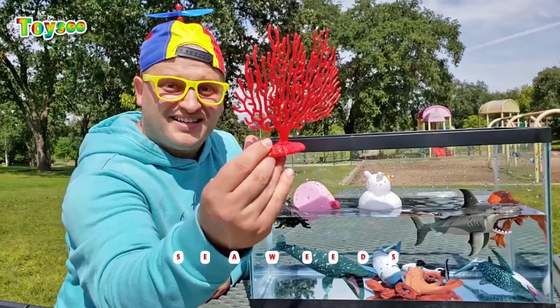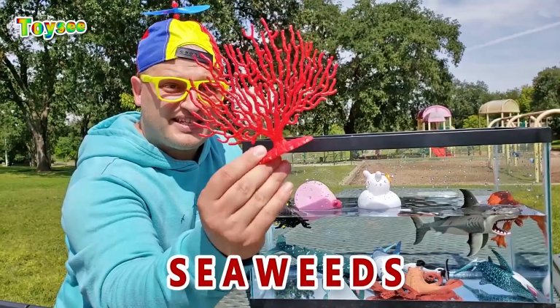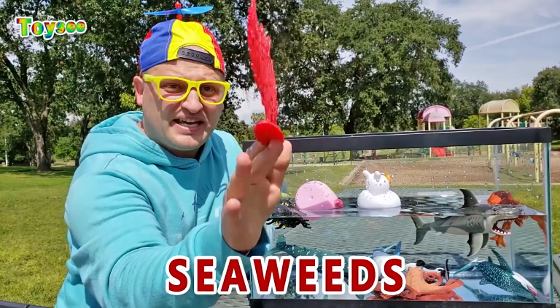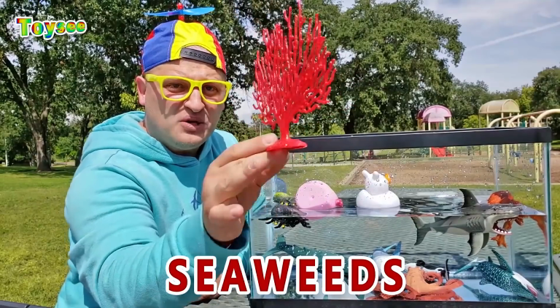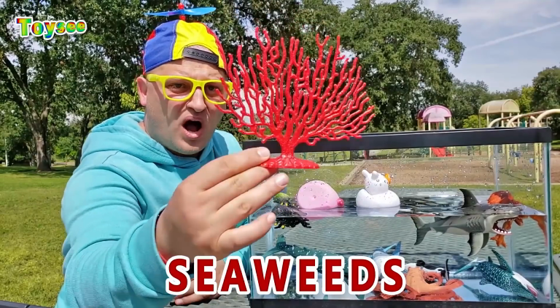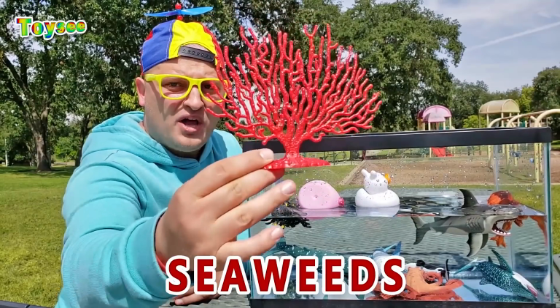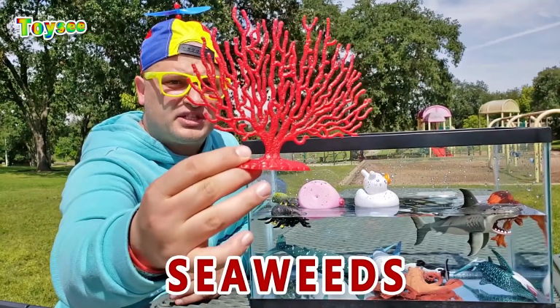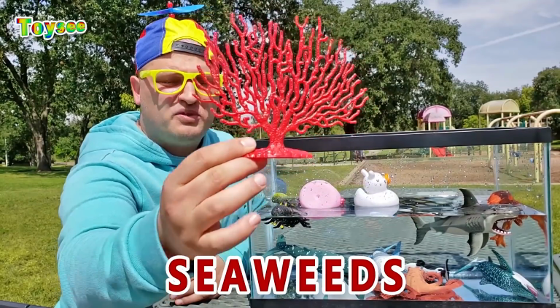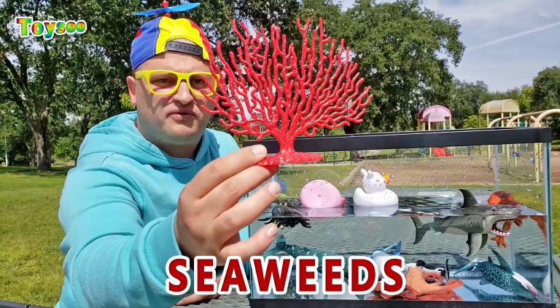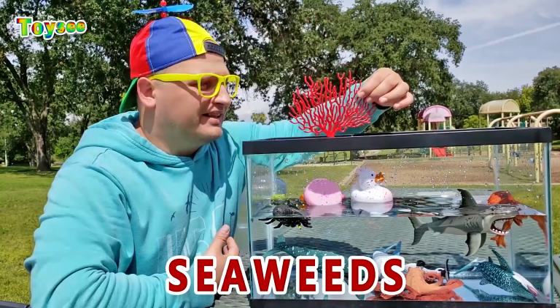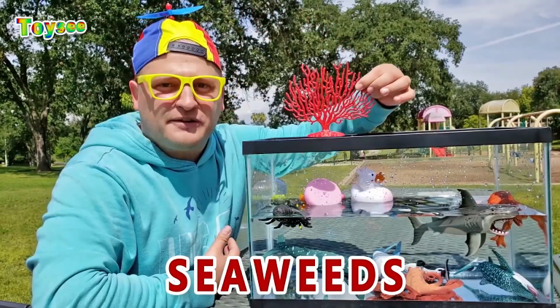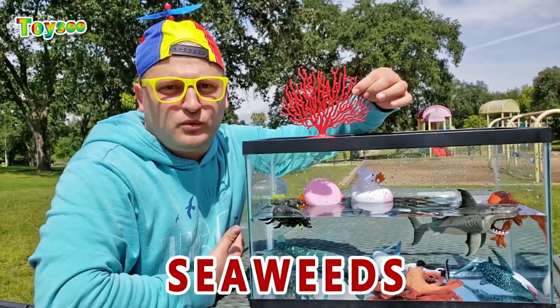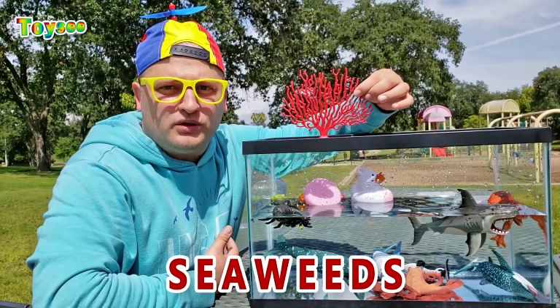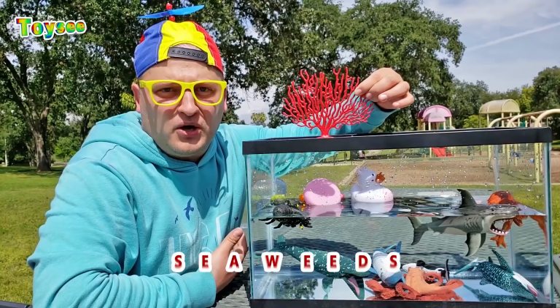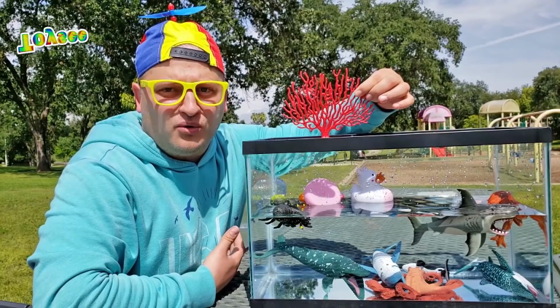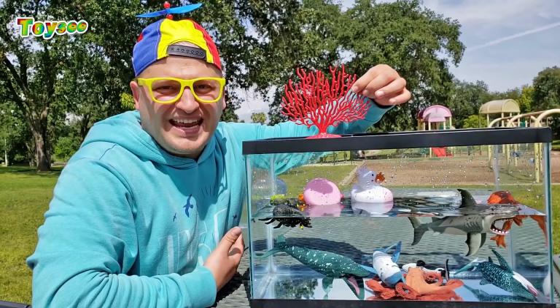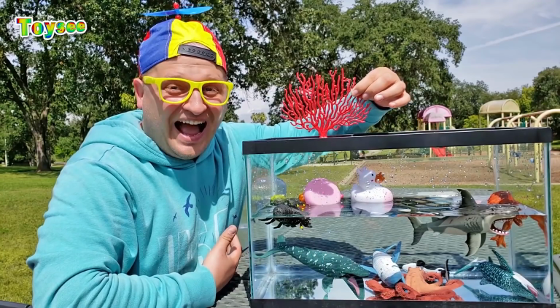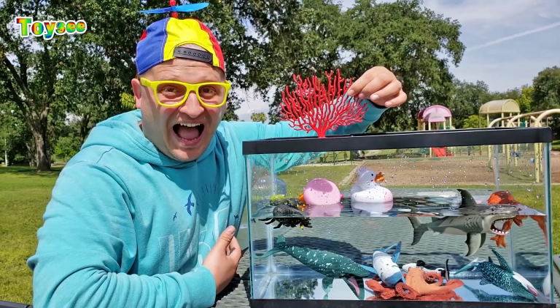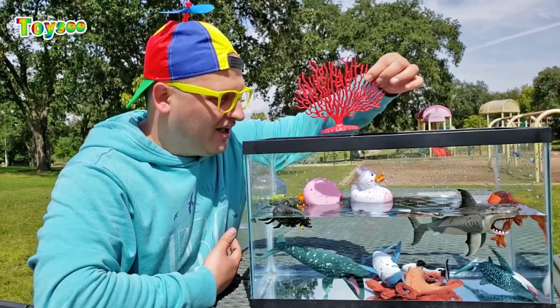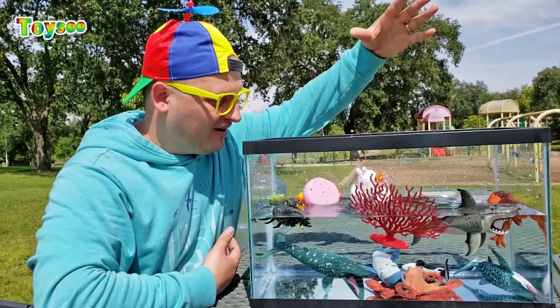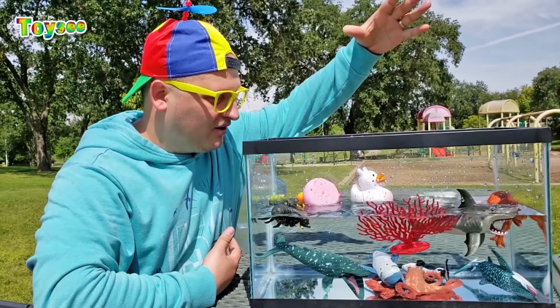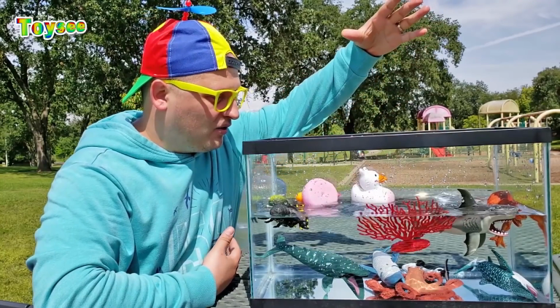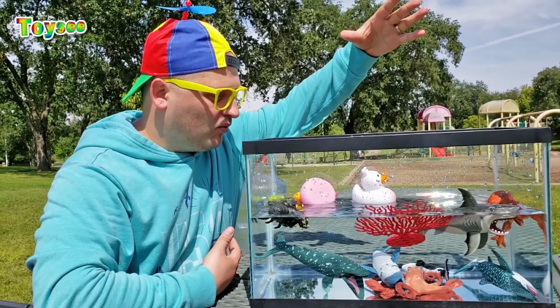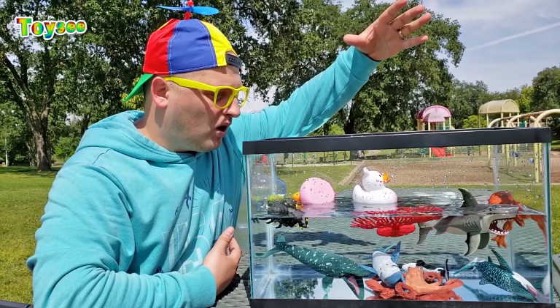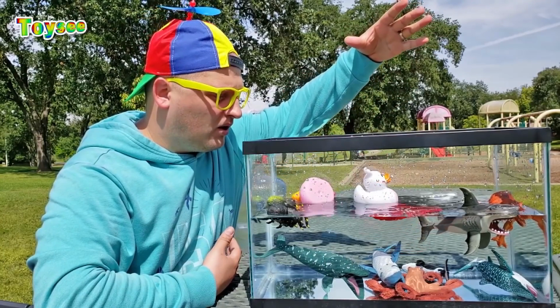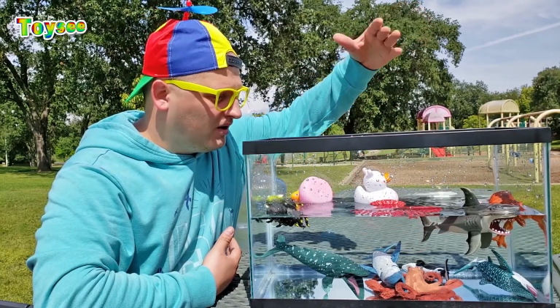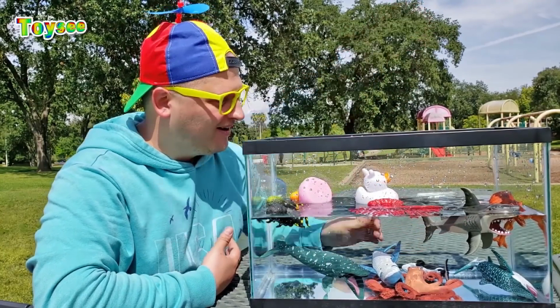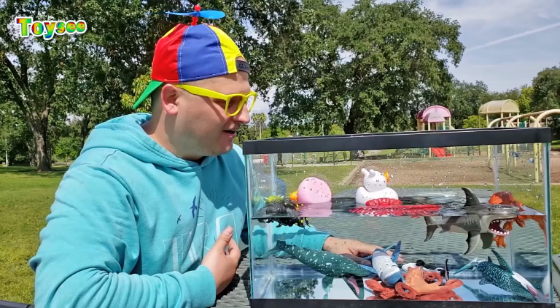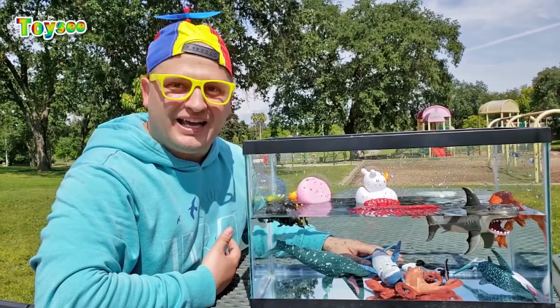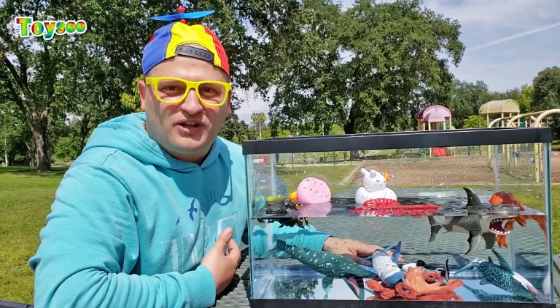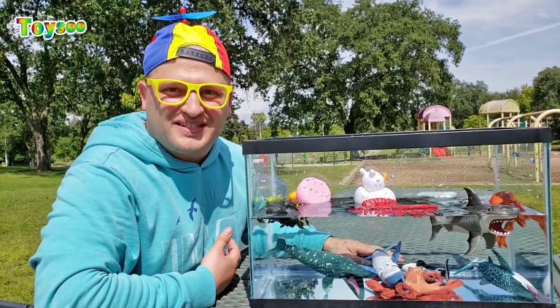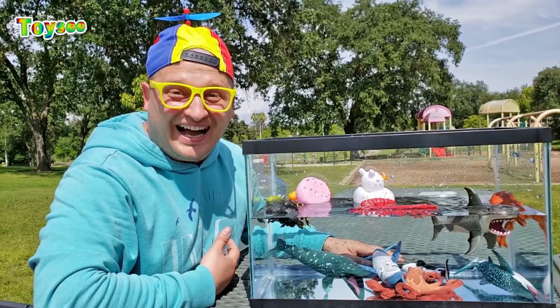Some seaweeds! It's so beautiful! Let's see if seaweeds will float or sink. Wow — it floats!